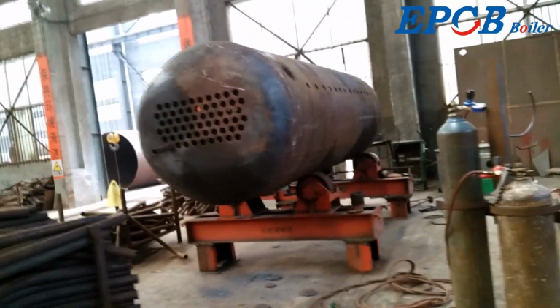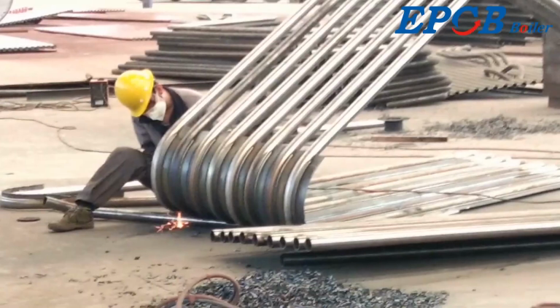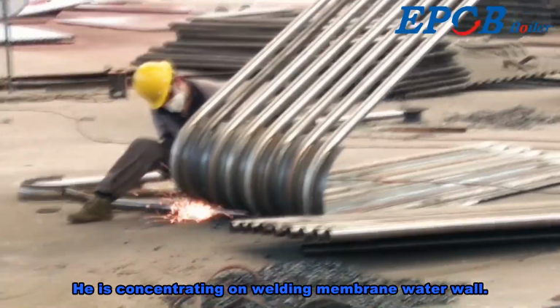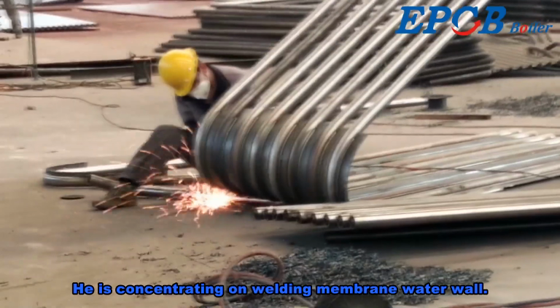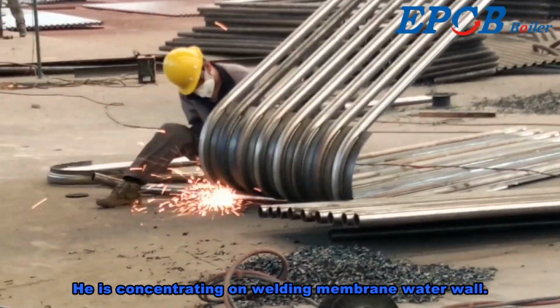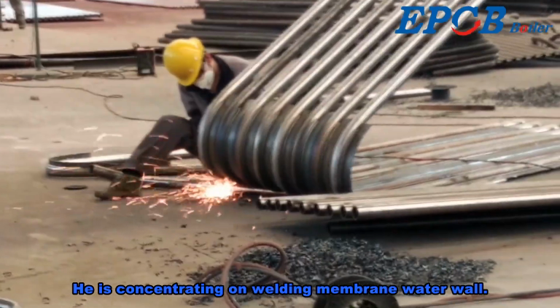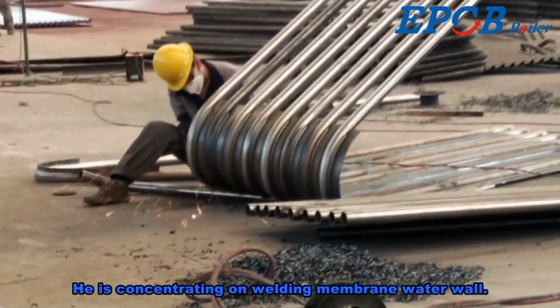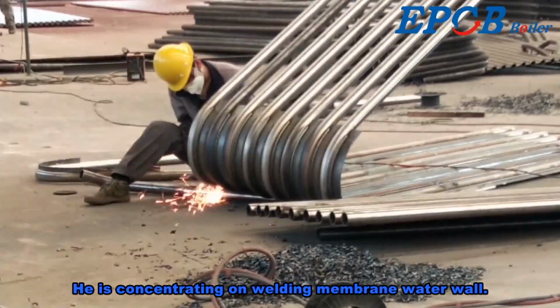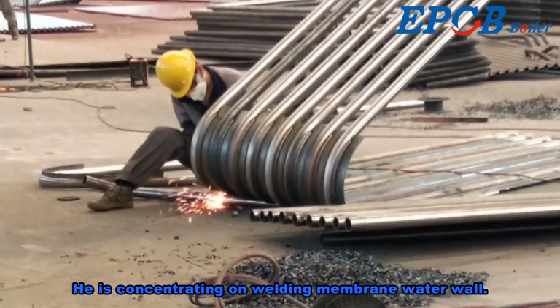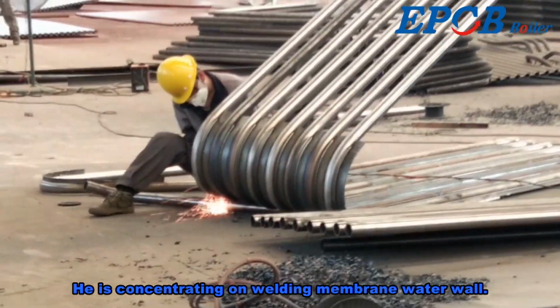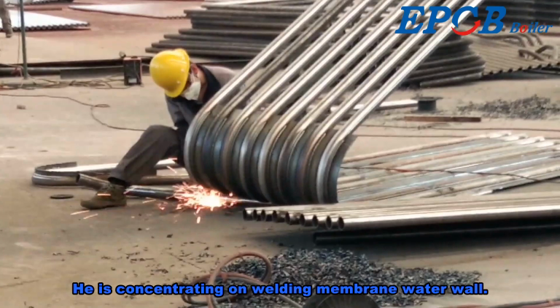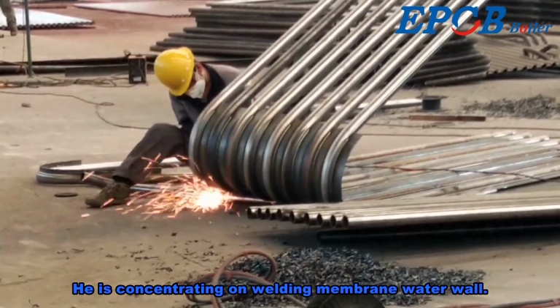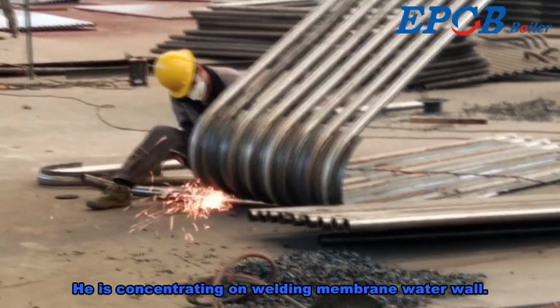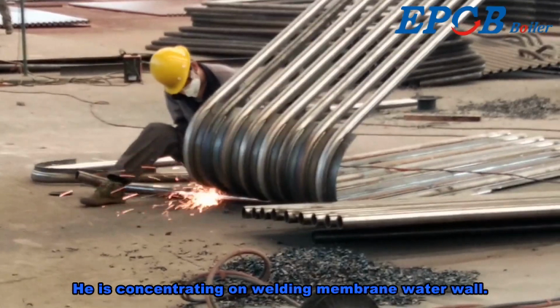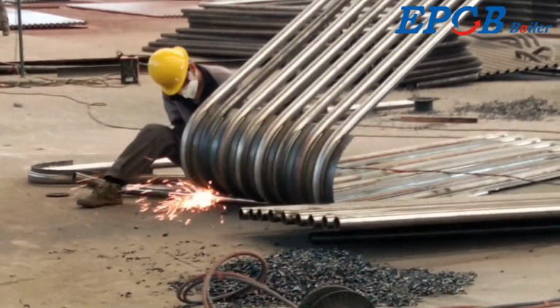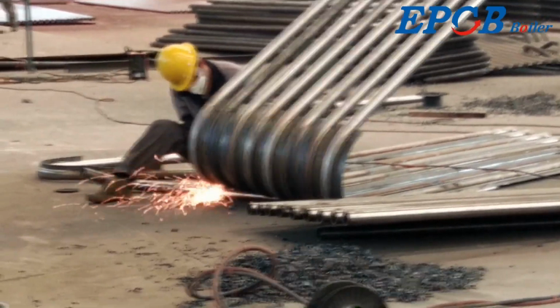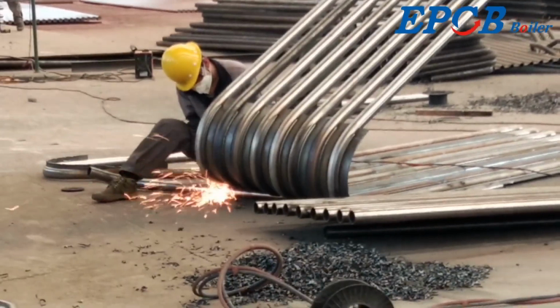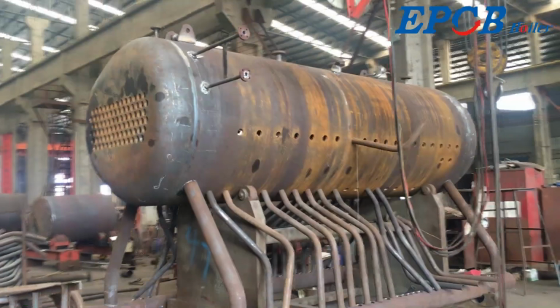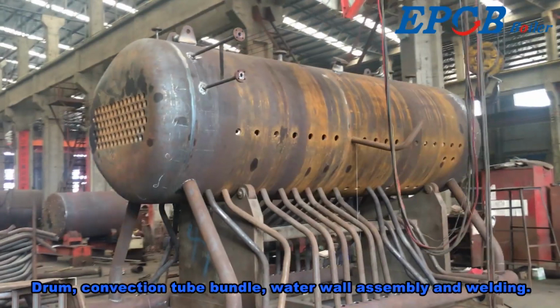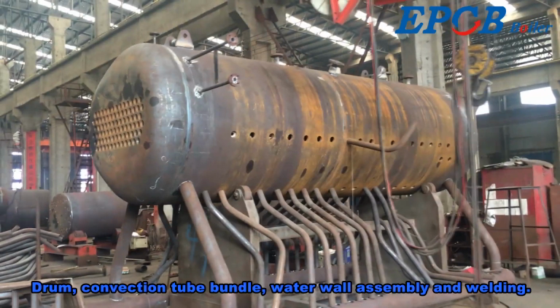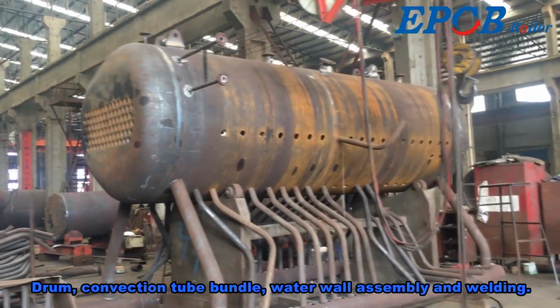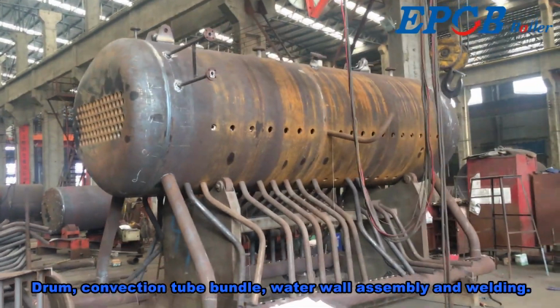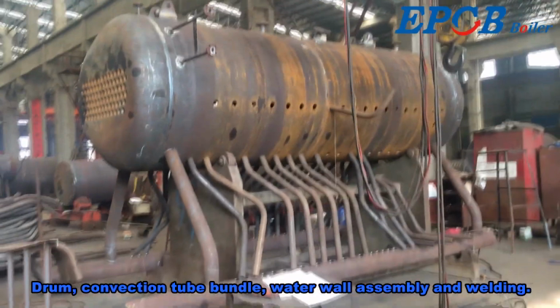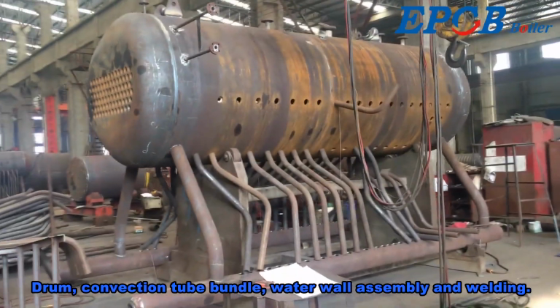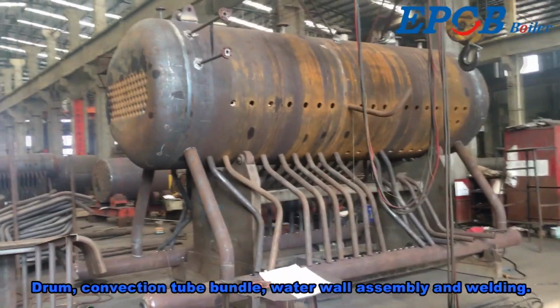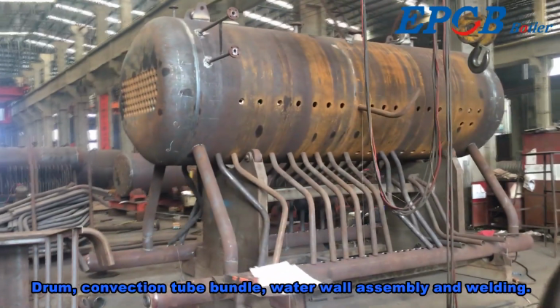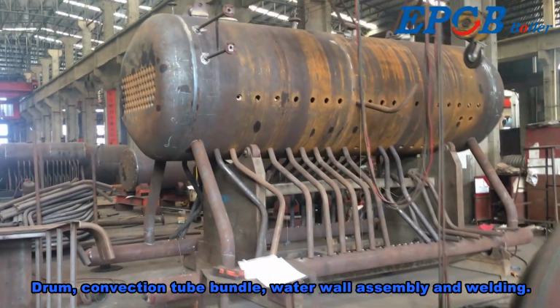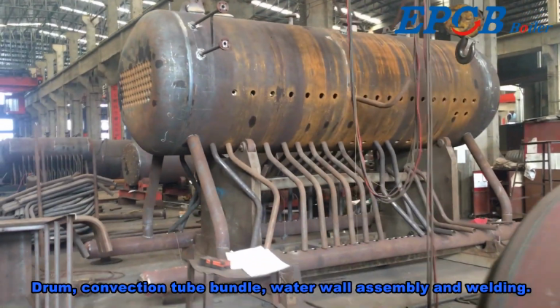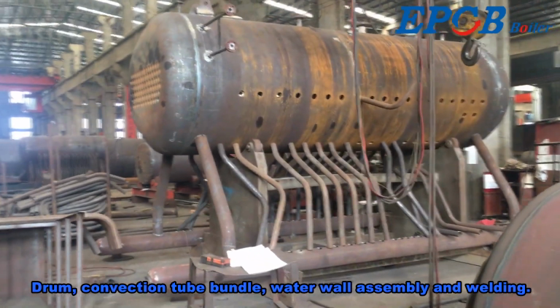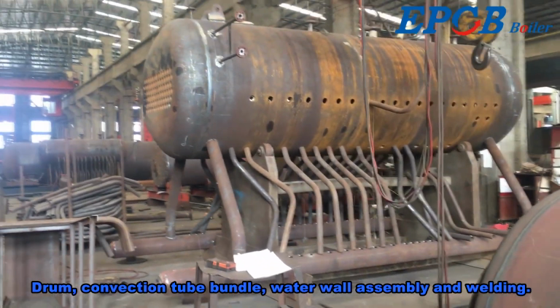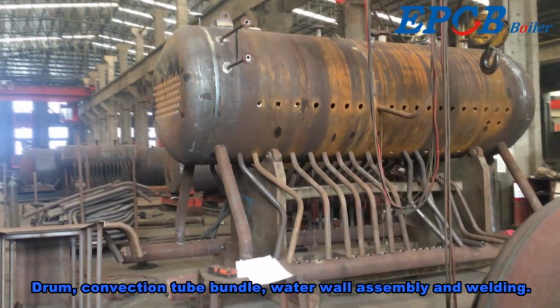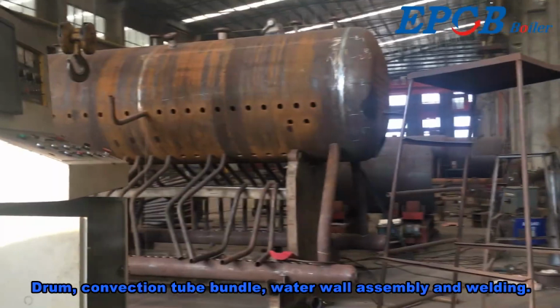He is concentrating on welding the membrane water wall, drum, and convection tube bundle. Water wall assembly and welding are also carried out at this stage.